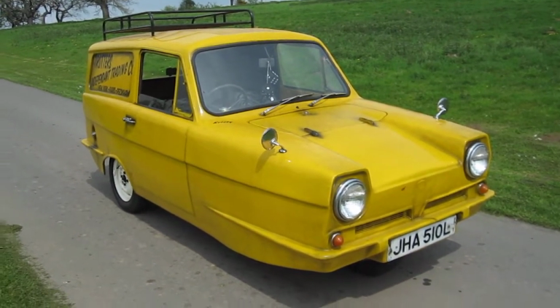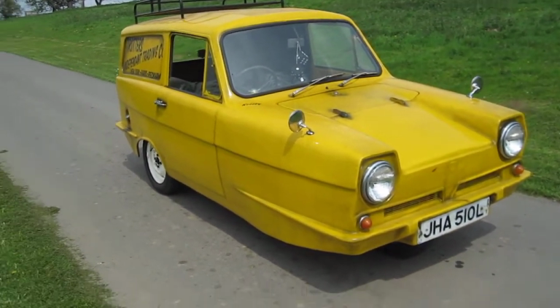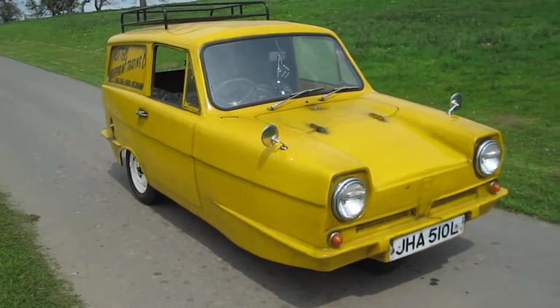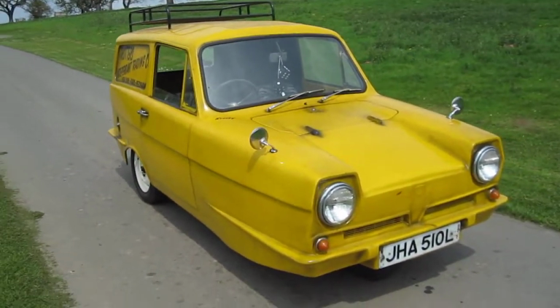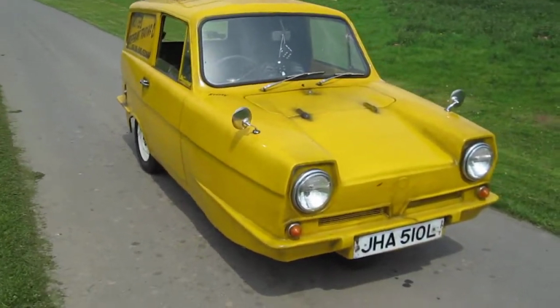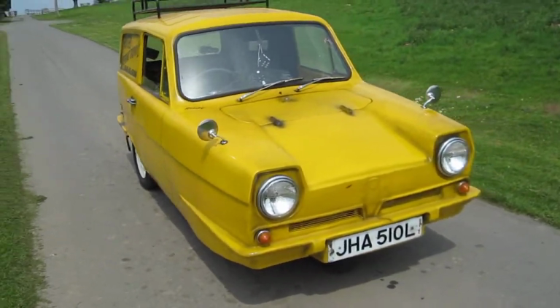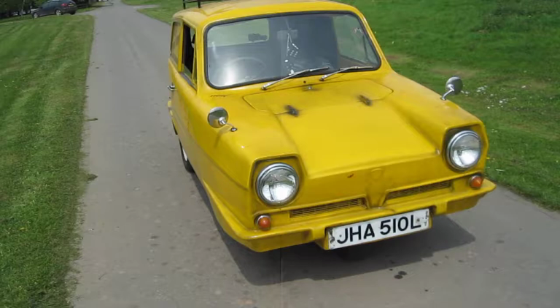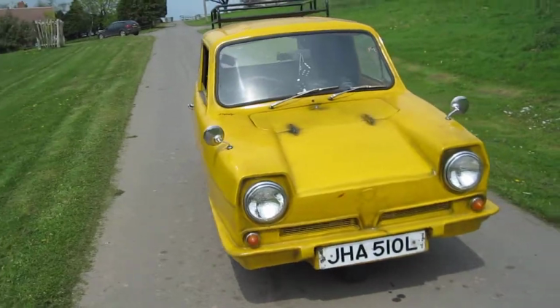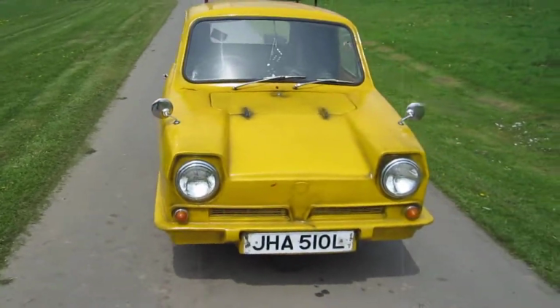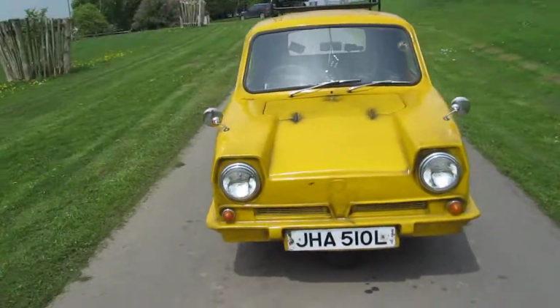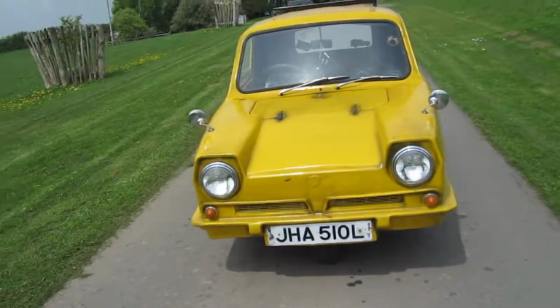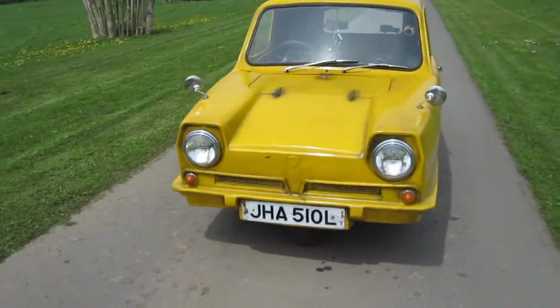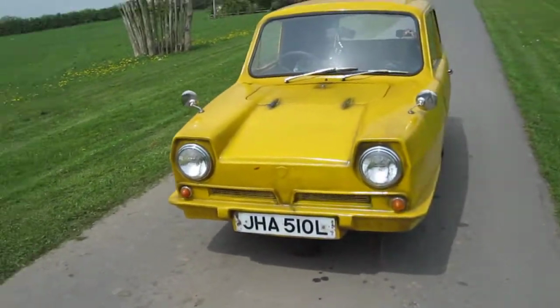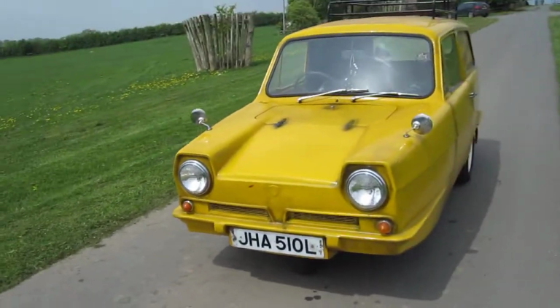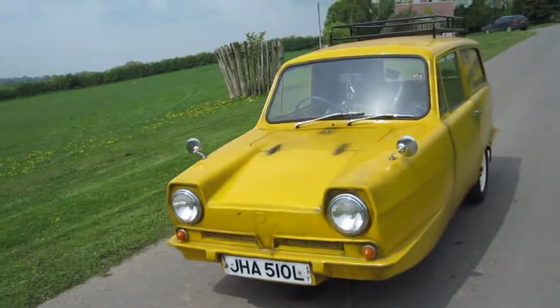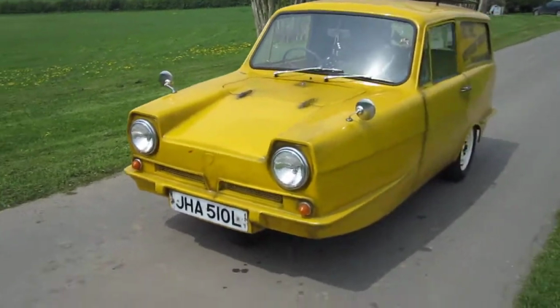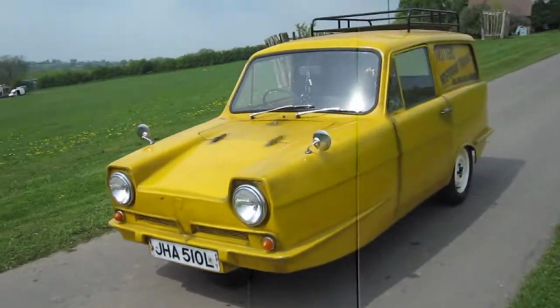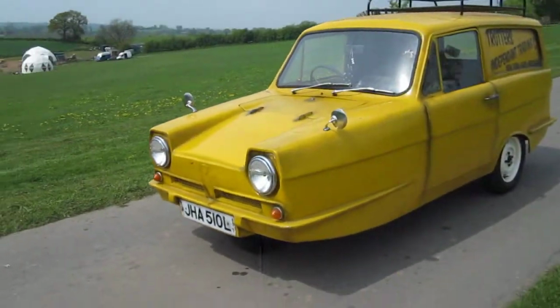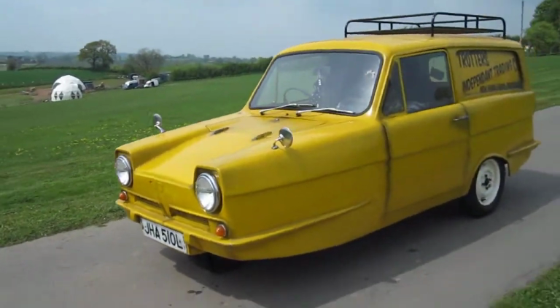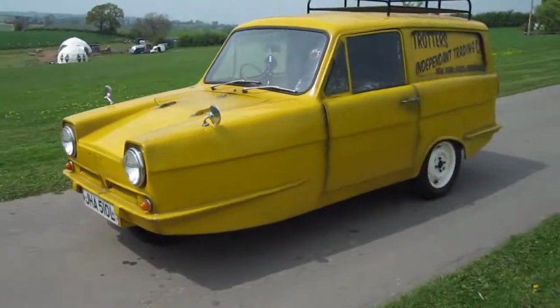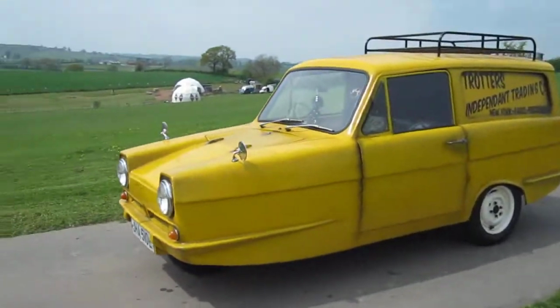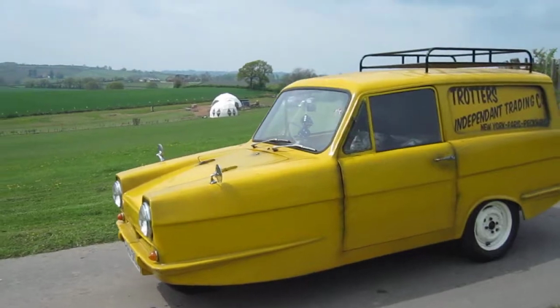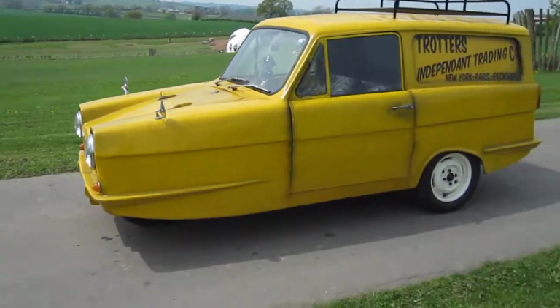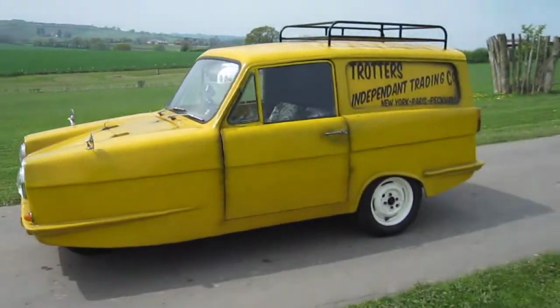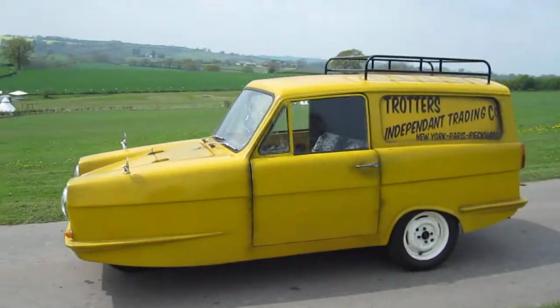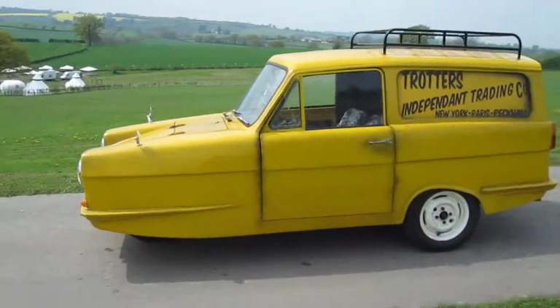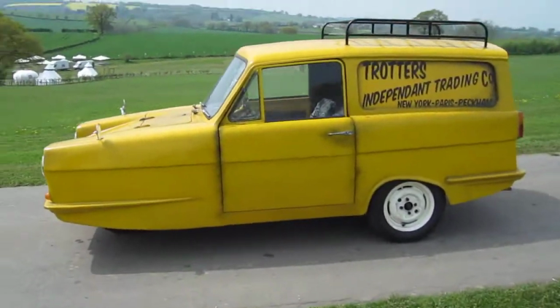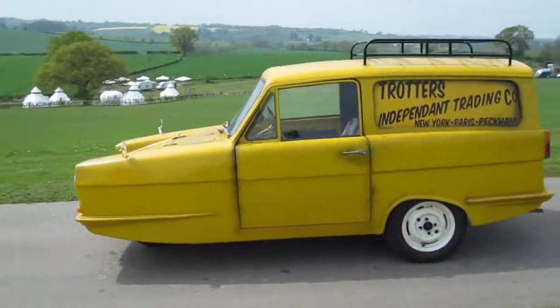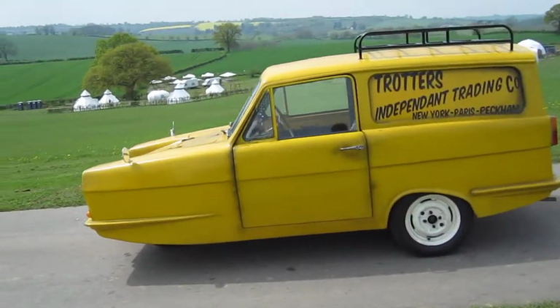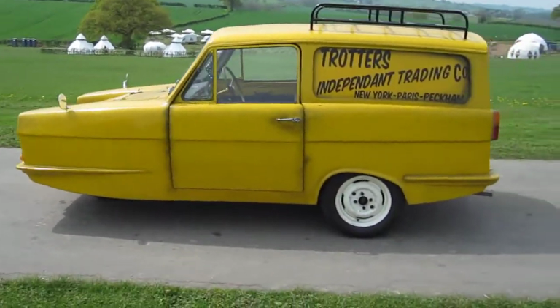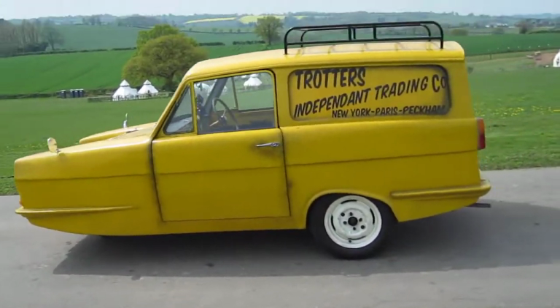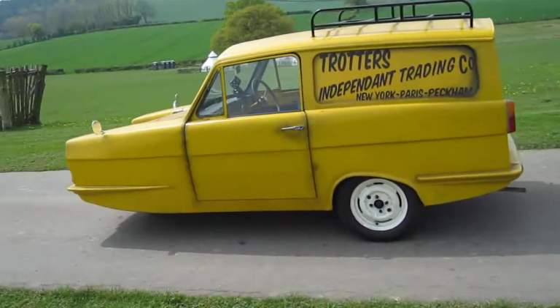One smart Trotter van — later 850 engine and gearbox been adapted, a few little mods to make it go better, goes like stink, that still looks the part.